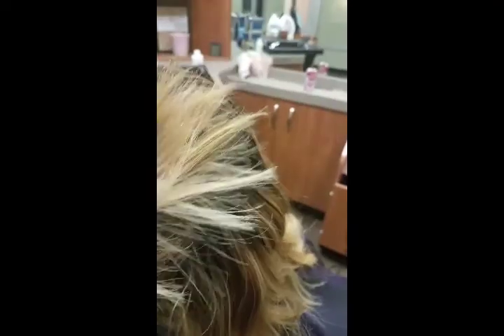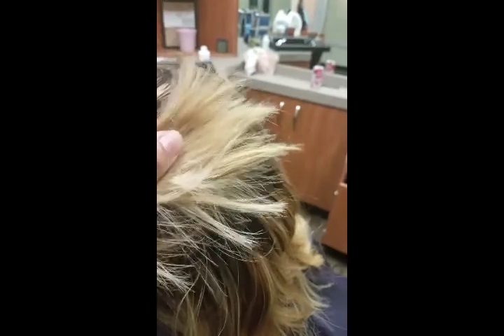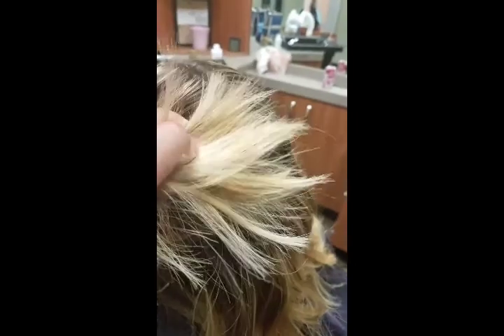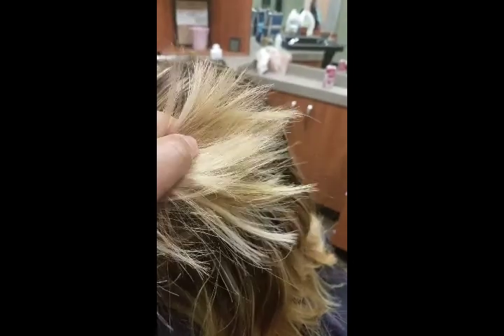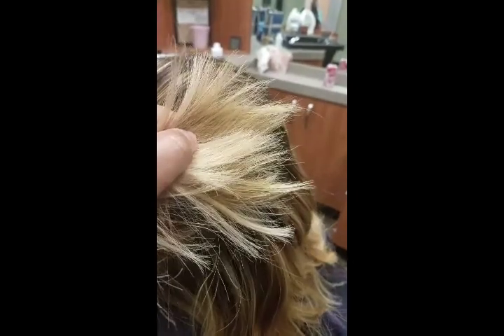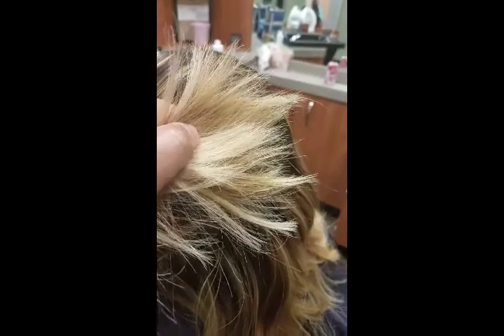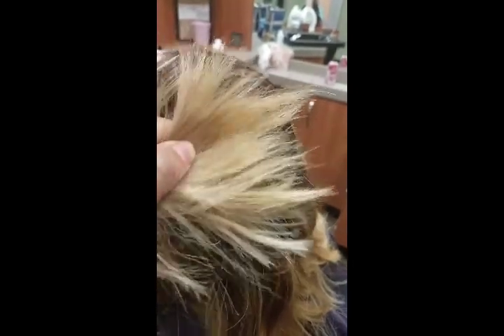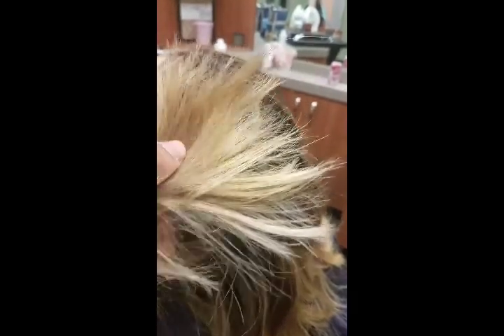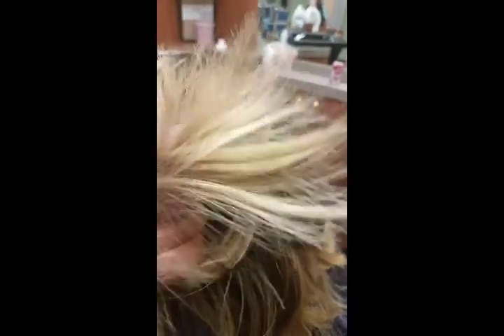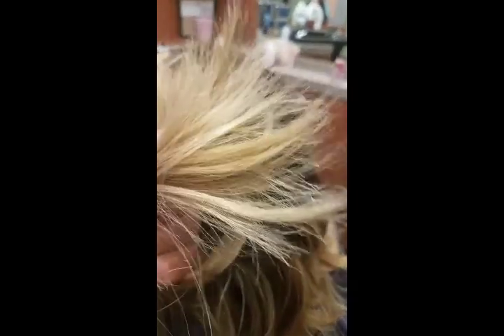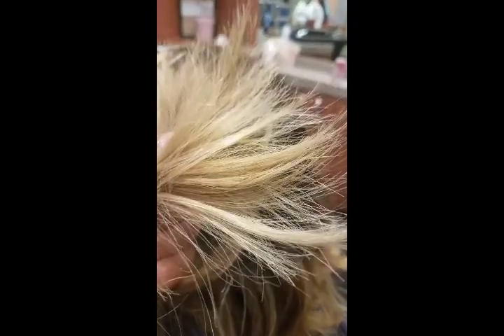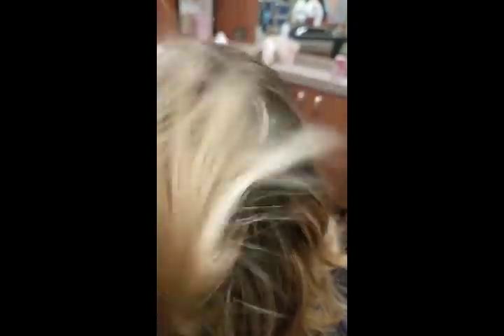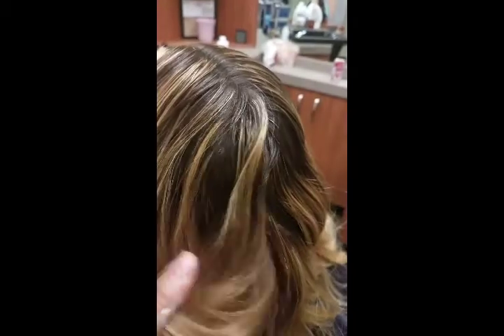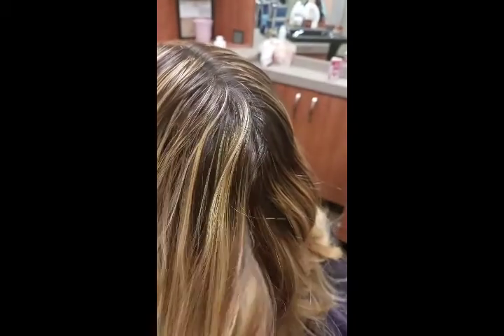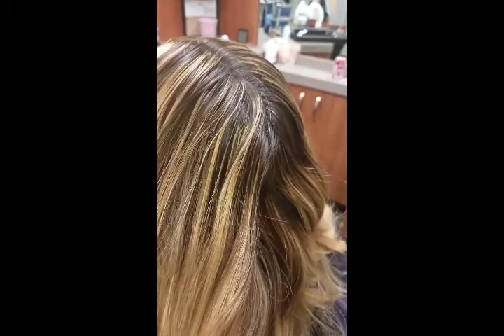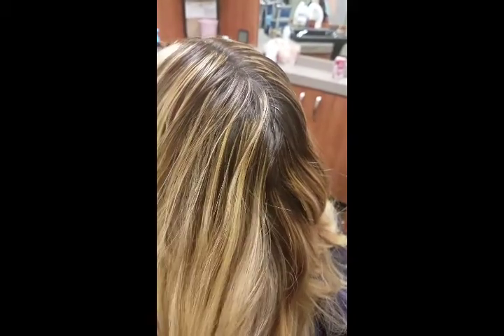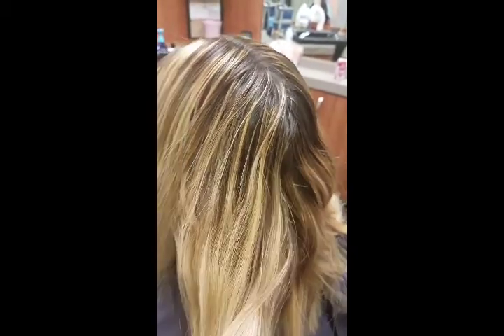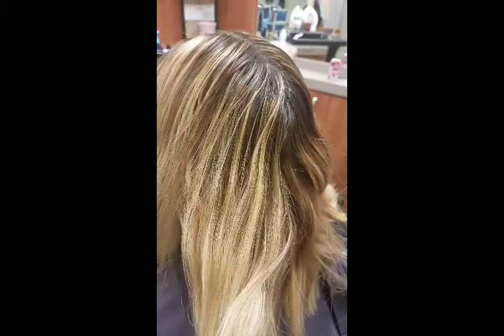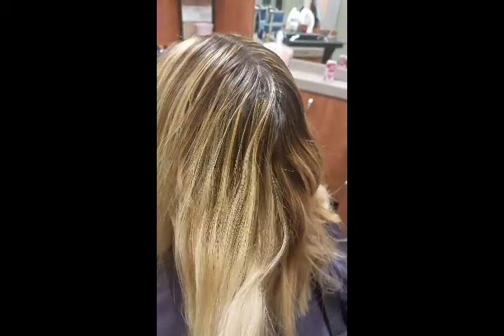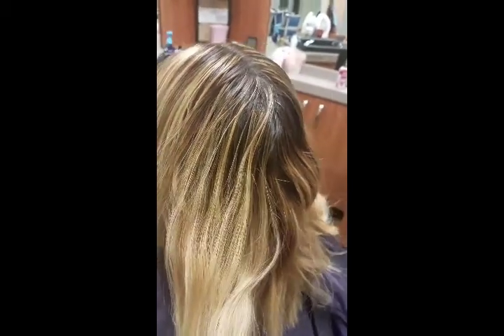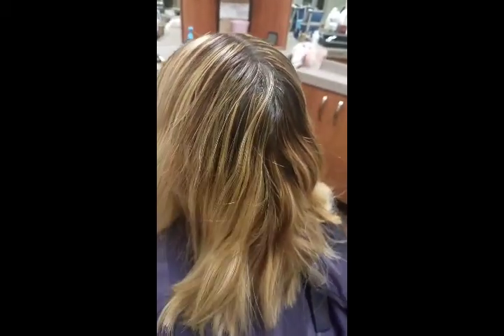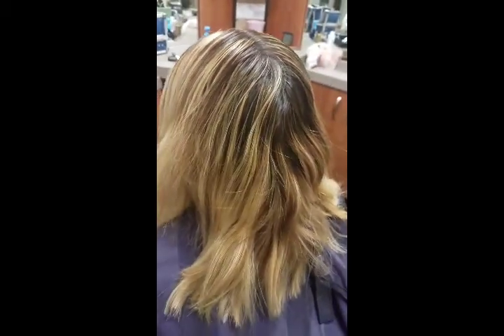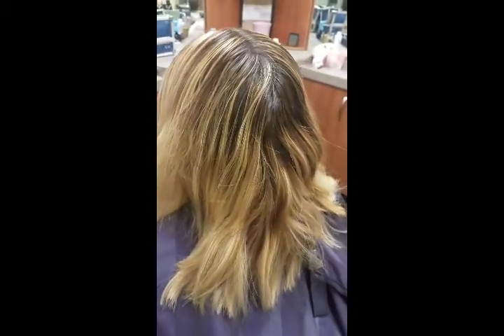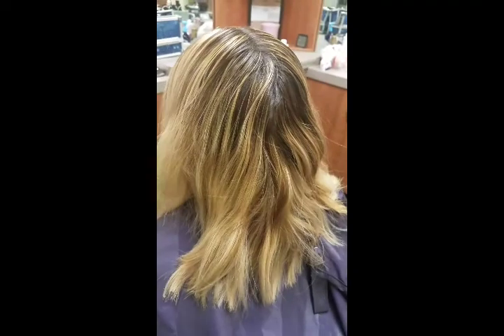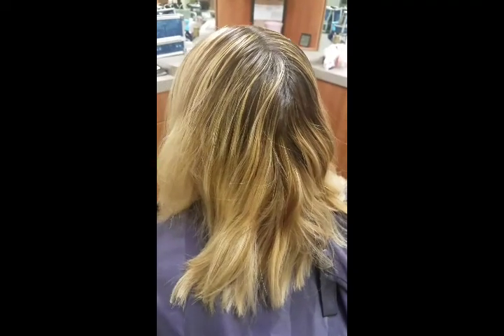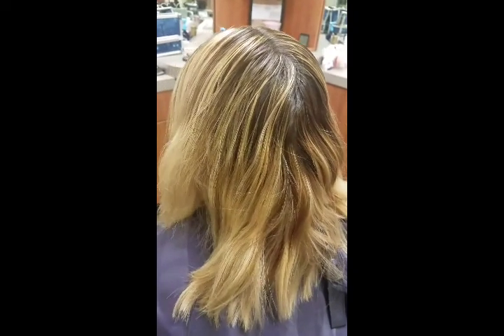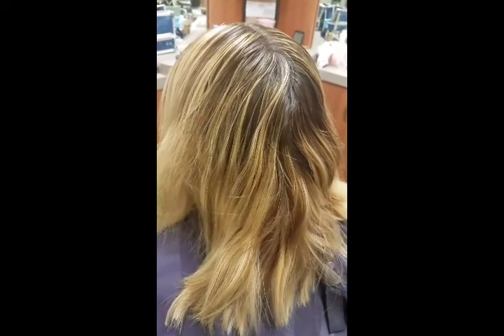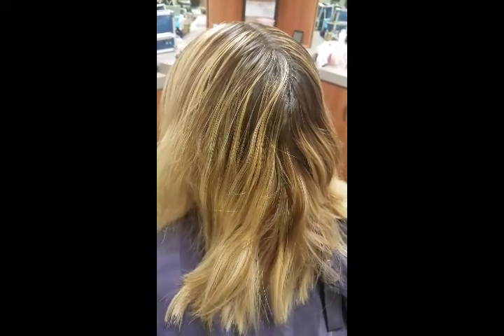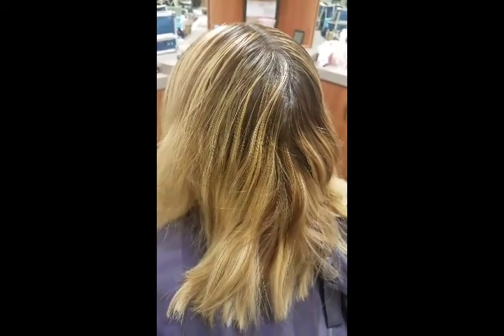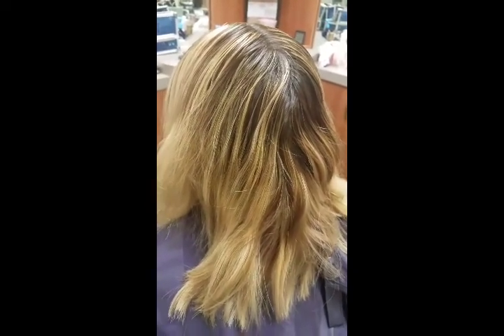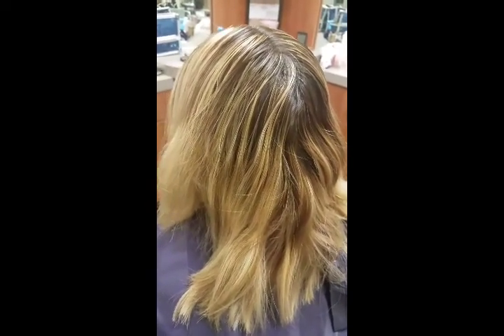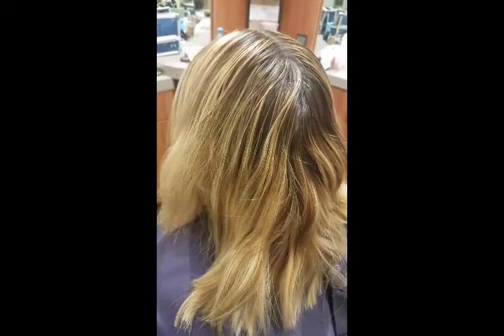See how blonde her ends are? You can get somebody that's blonde, but it's best to take your time and do it right. I'm going to do a few foils, let it sit, process, rinse, and then I'm going to put a toner.